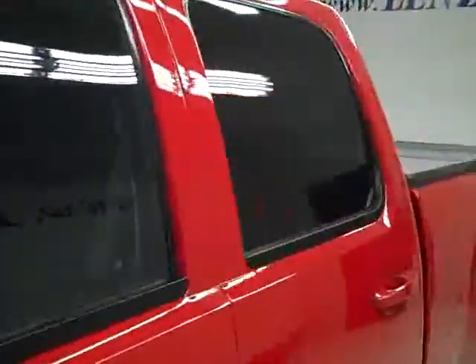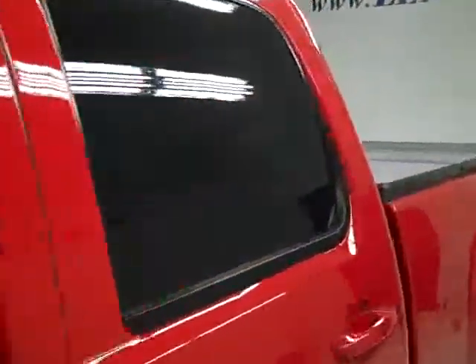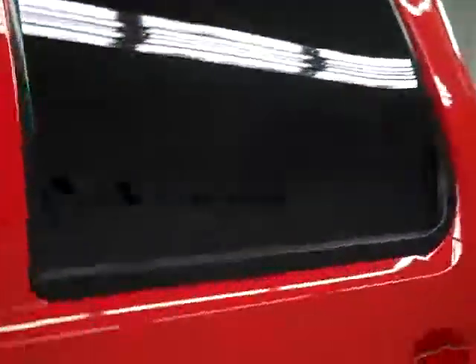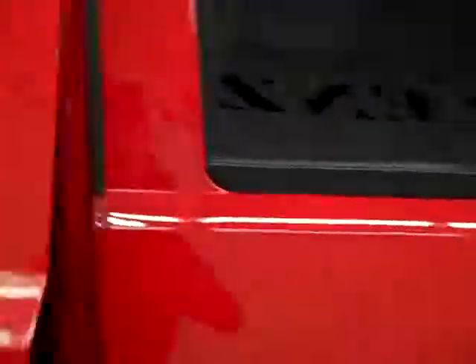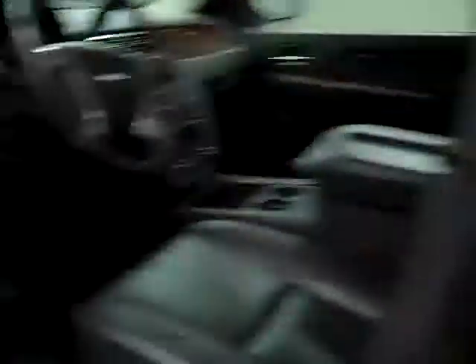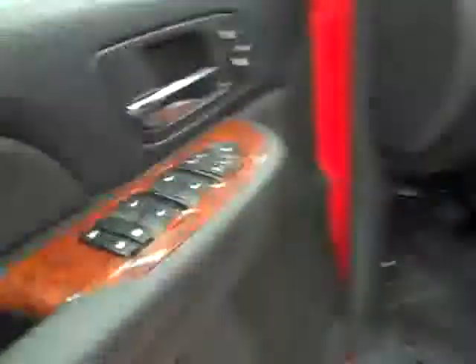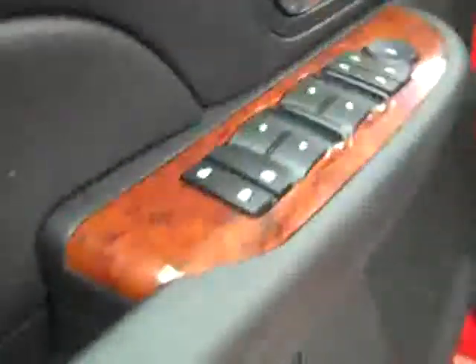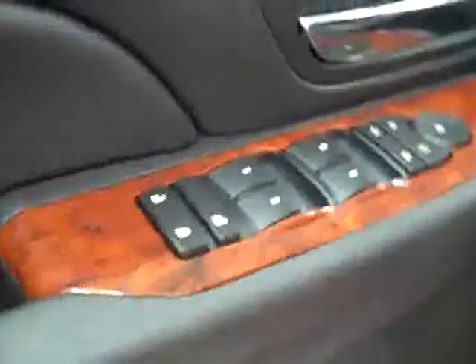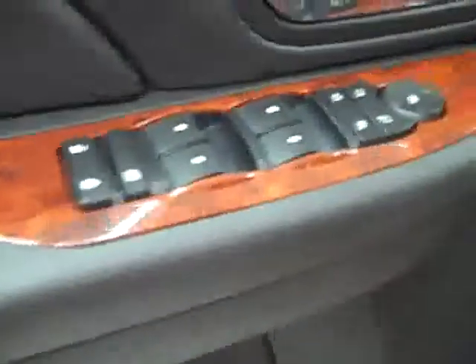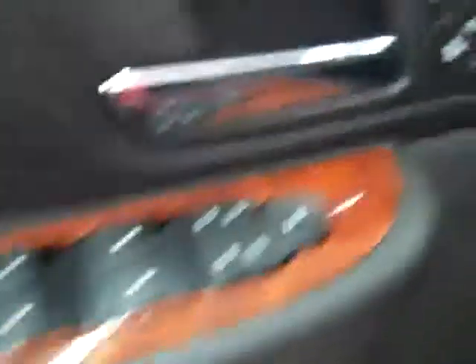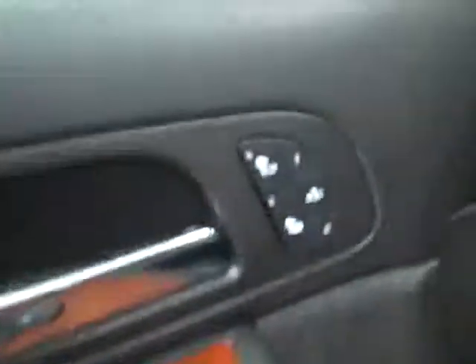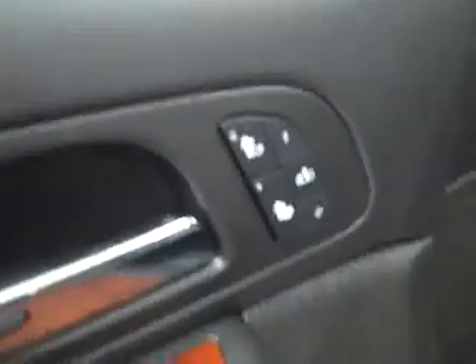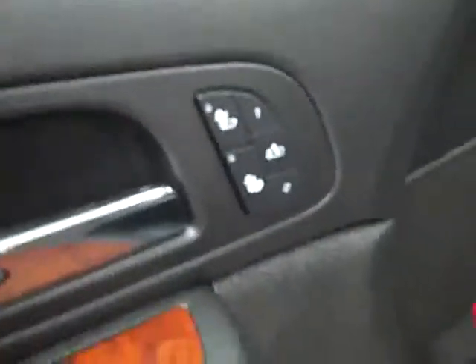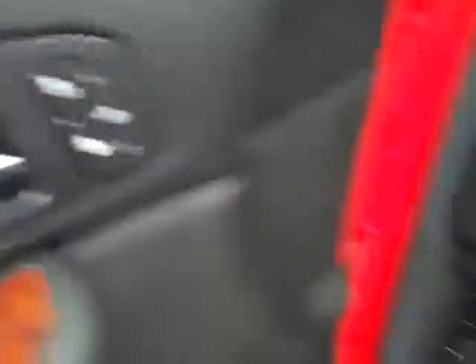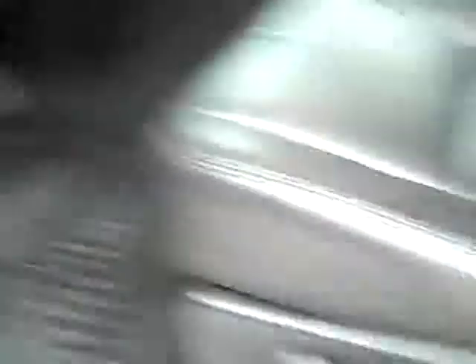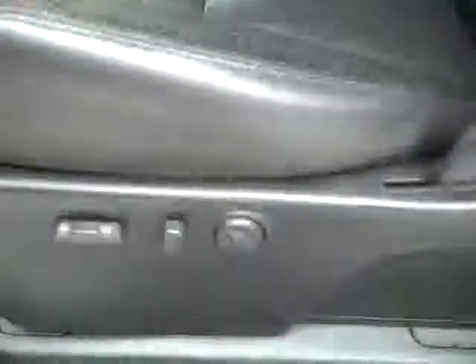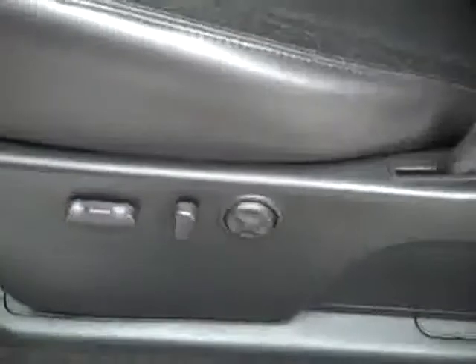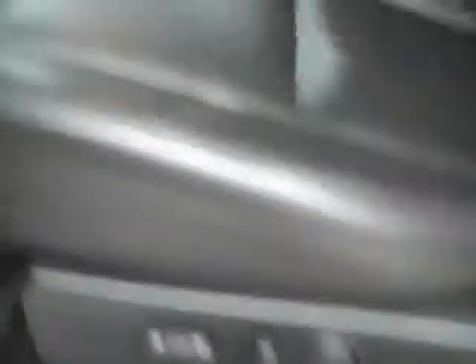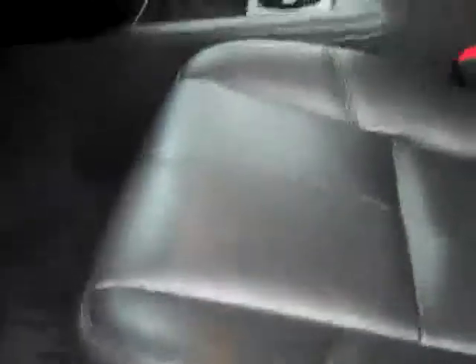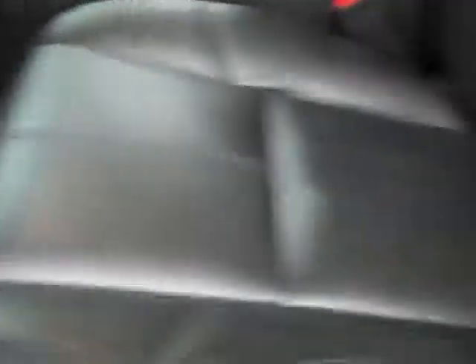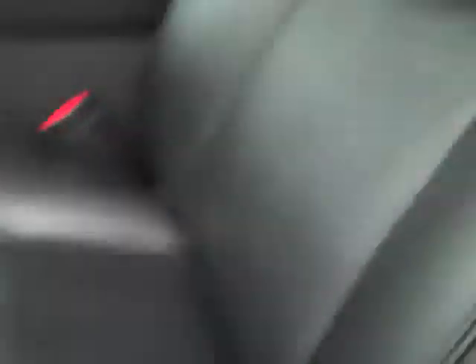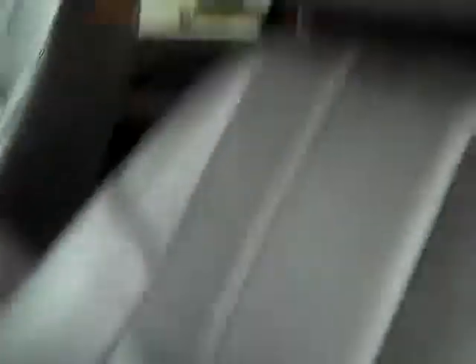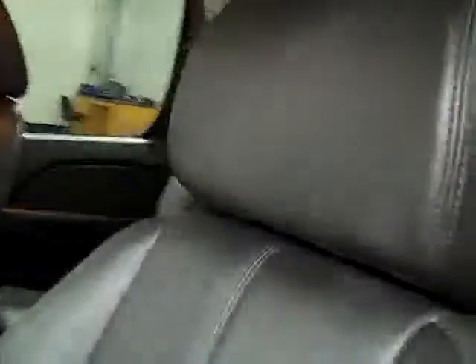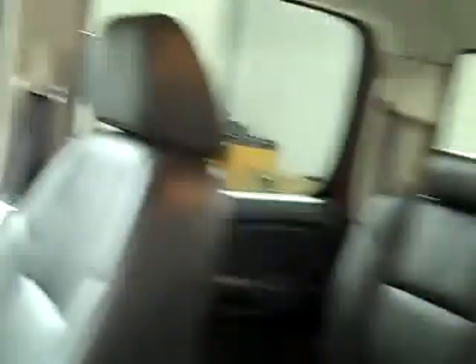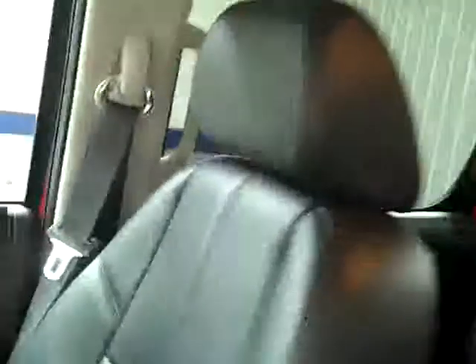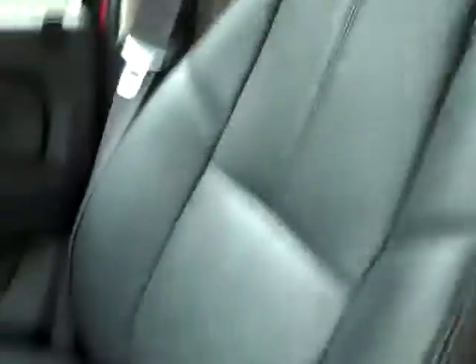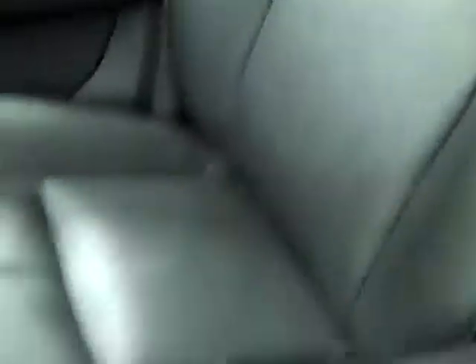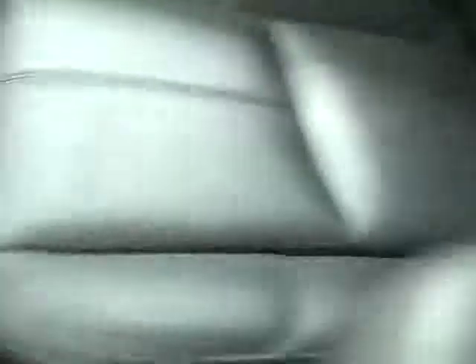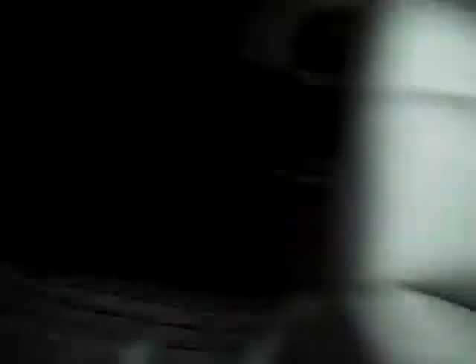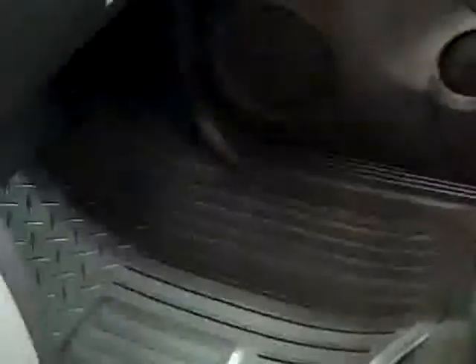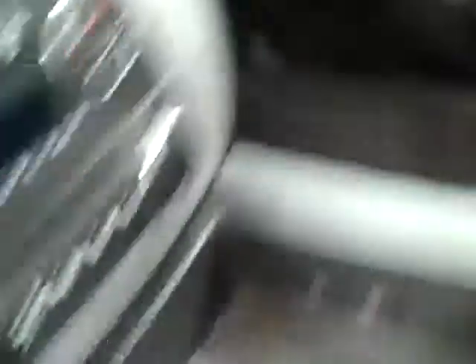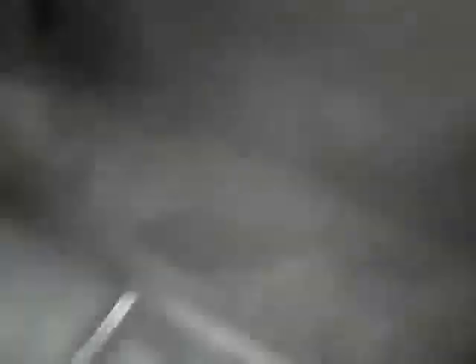Let's take a look inside. Here you get your power windows, locks, and mirrors. Memory driver's seat. Heated seats. Power seats with leather interior. The leather is in great shape — no rips or tears, no stains. The floors are very clean.